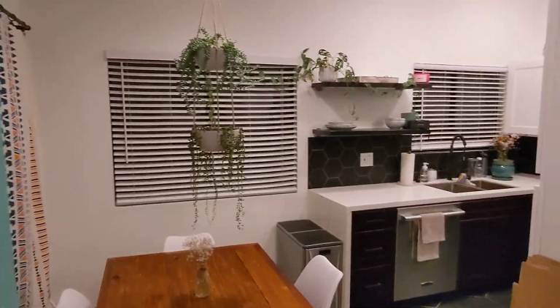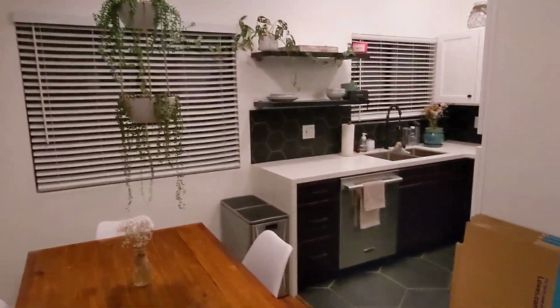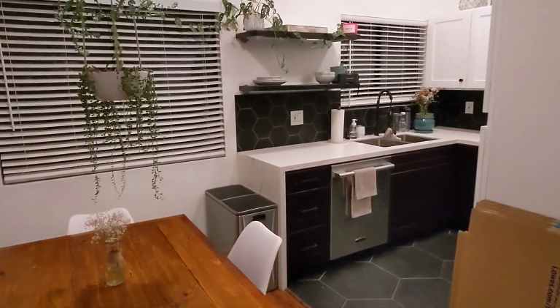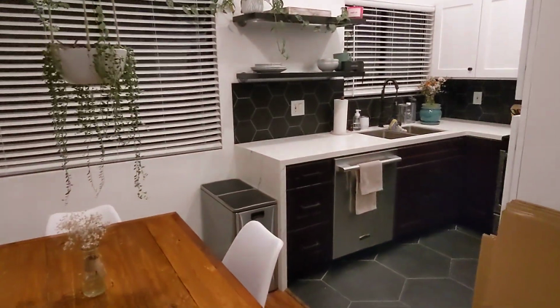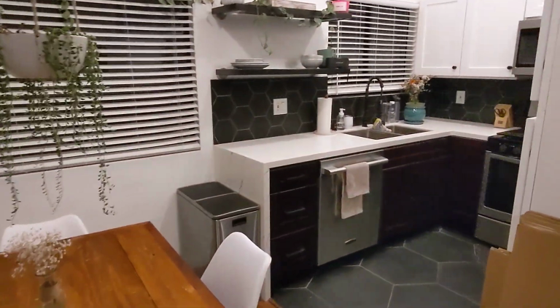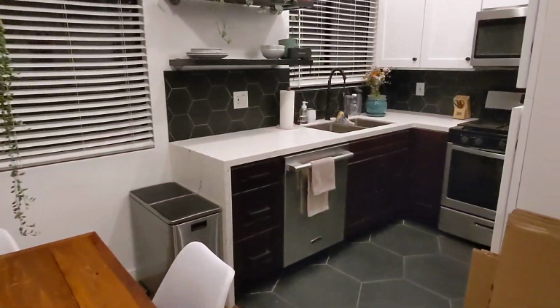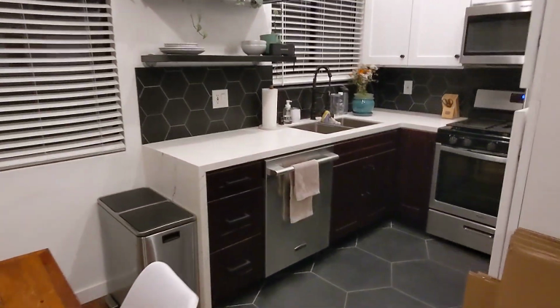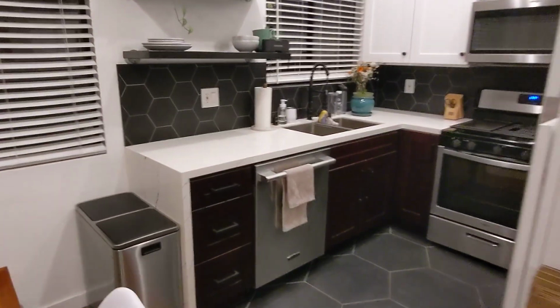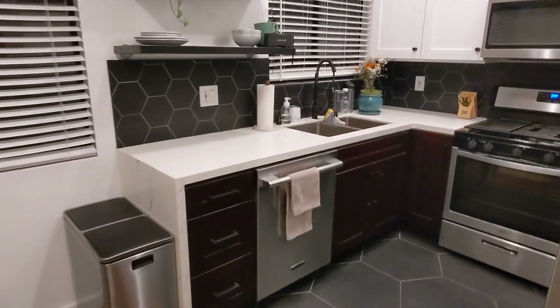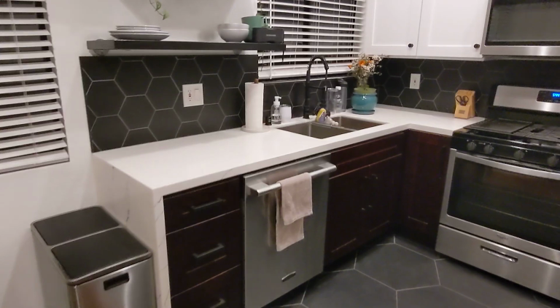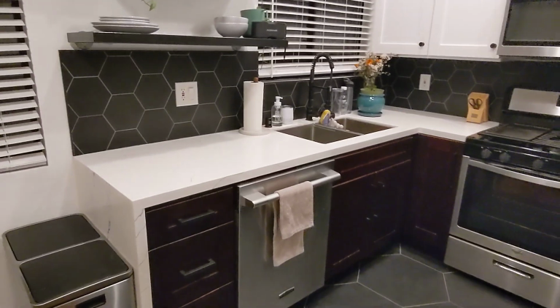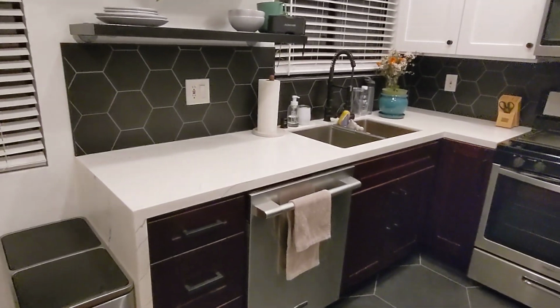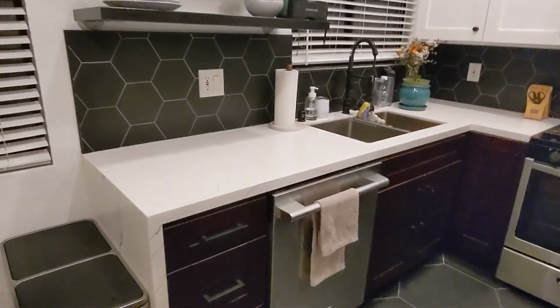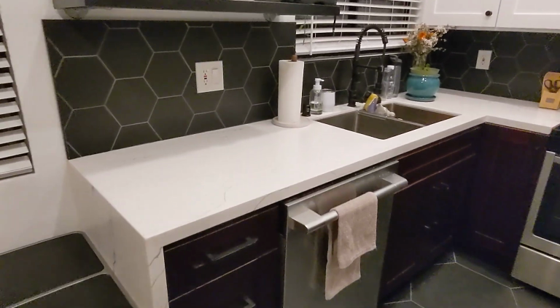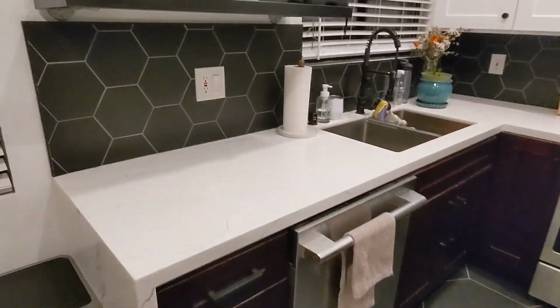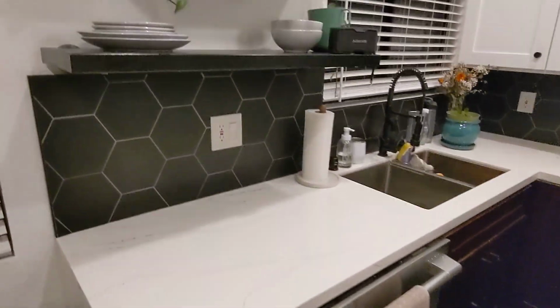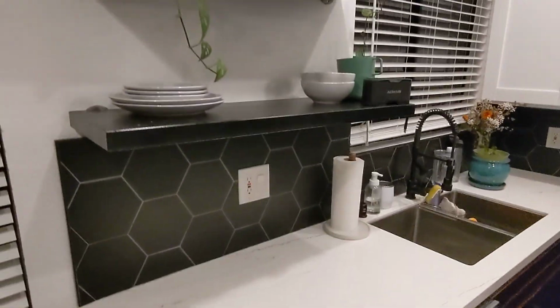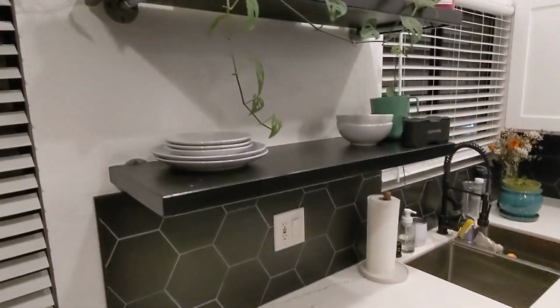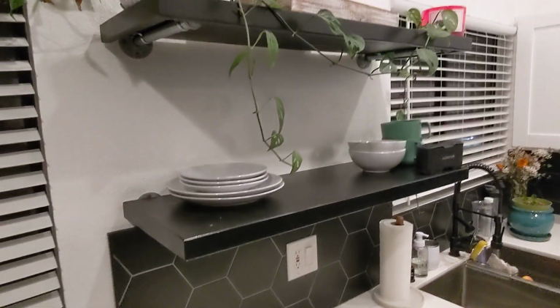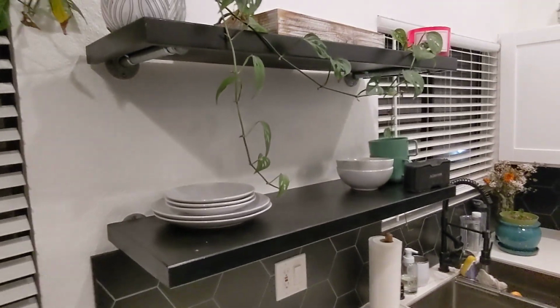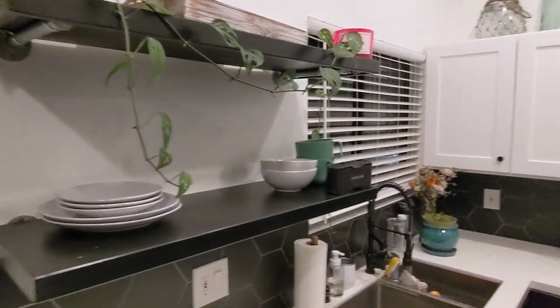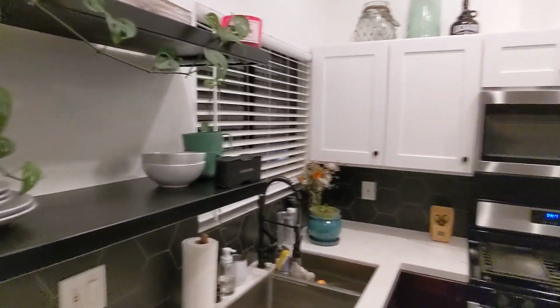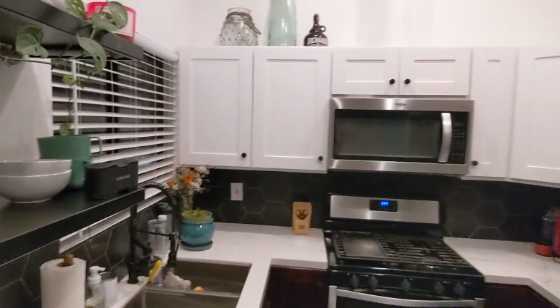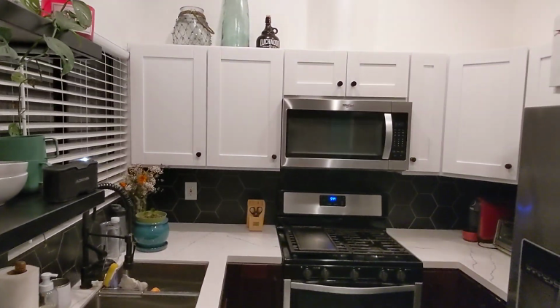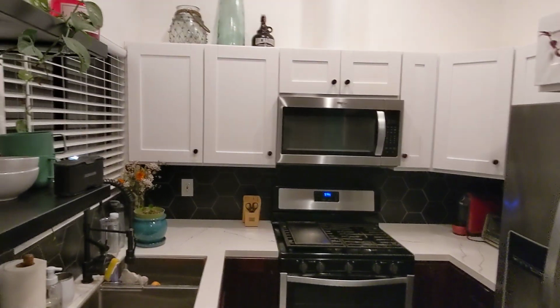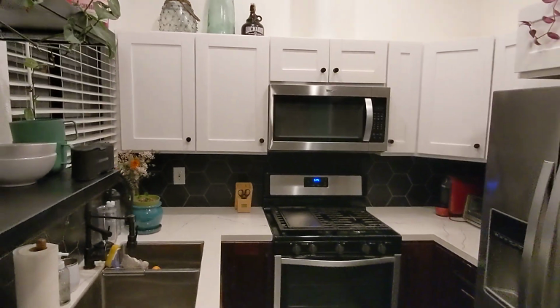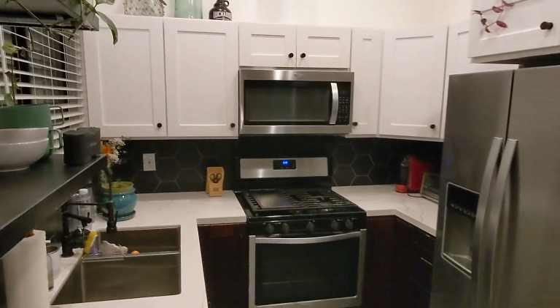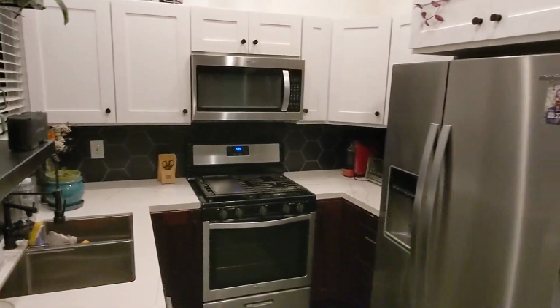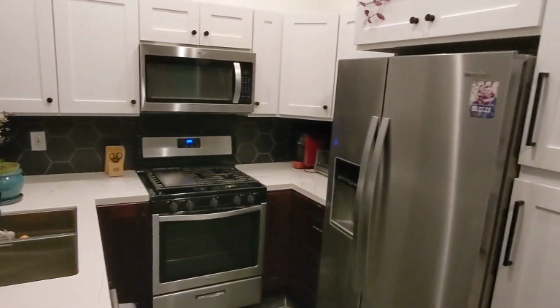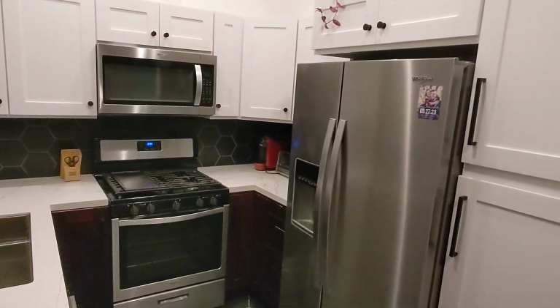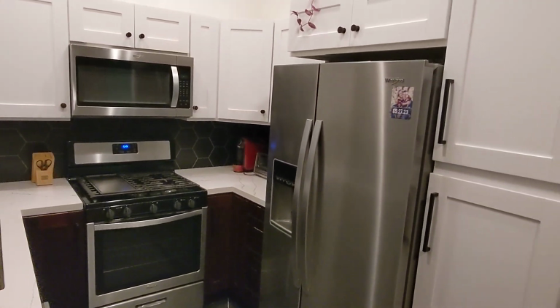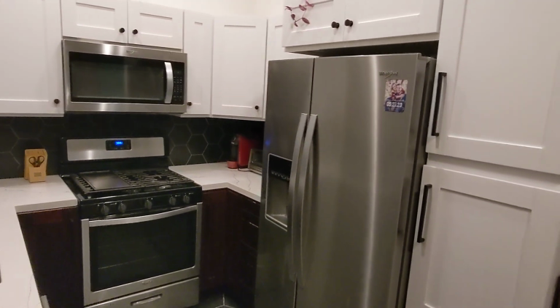You've got an upgraded kitchen with stainless steel appliances, quartz countertop with a waterfall edge, shelves, and solid wood white shaker cabinets.